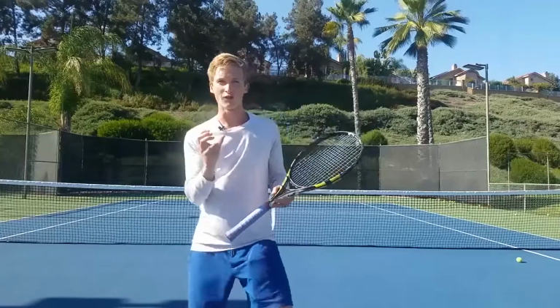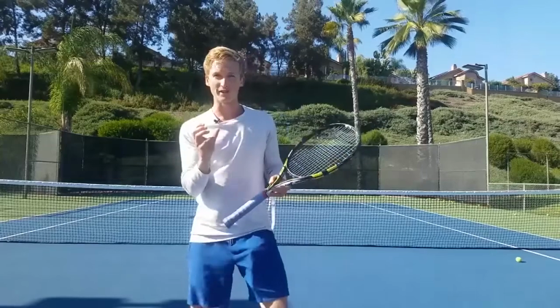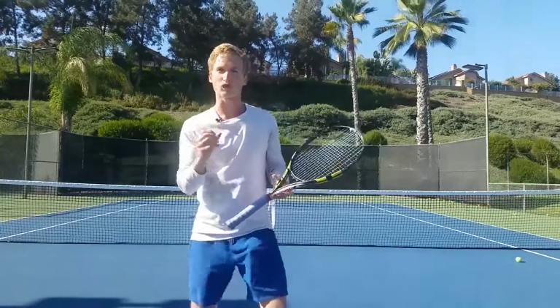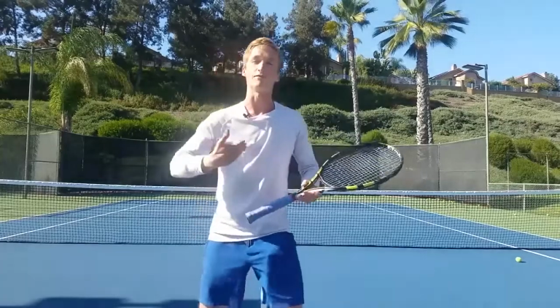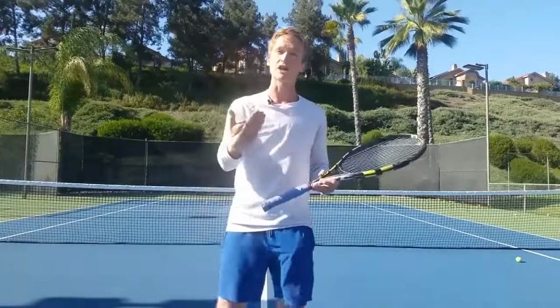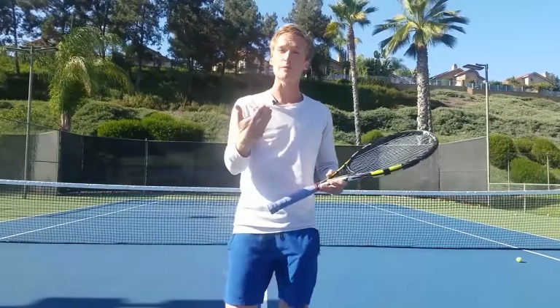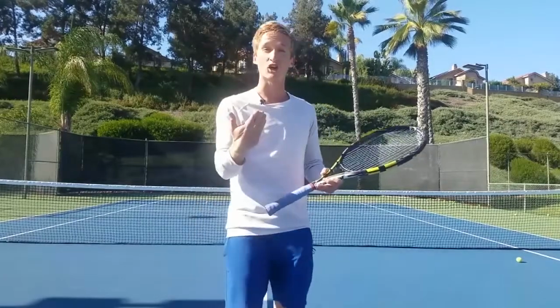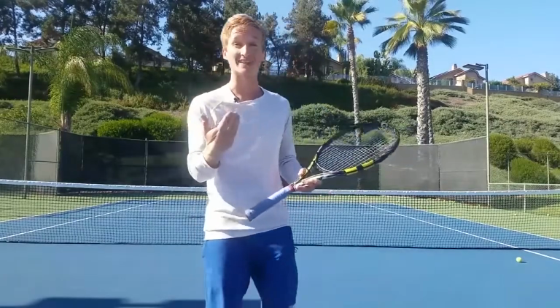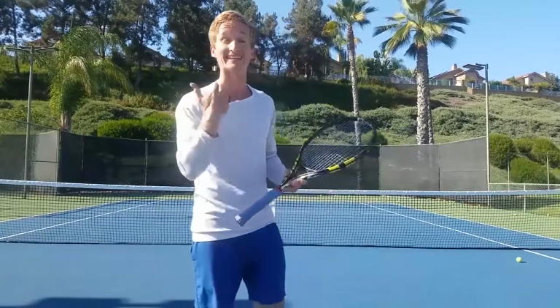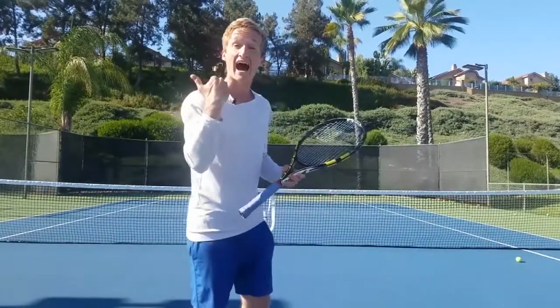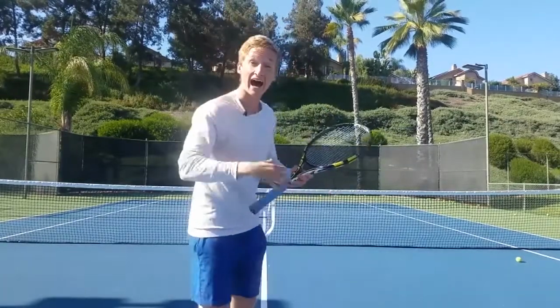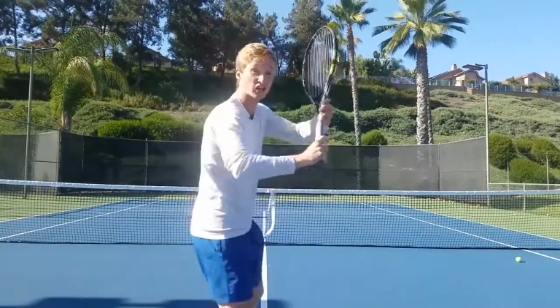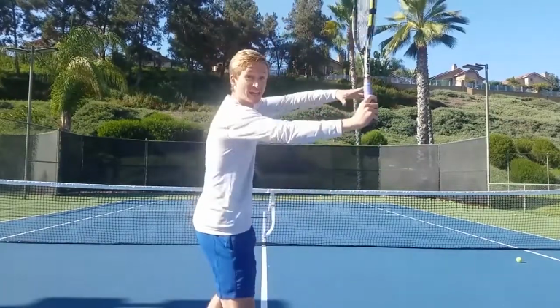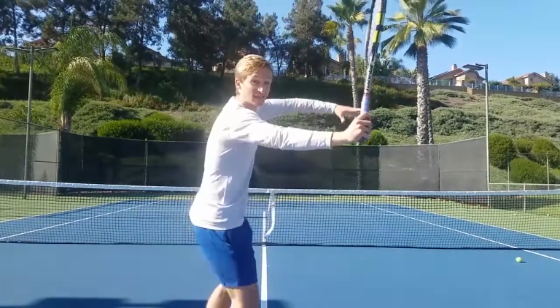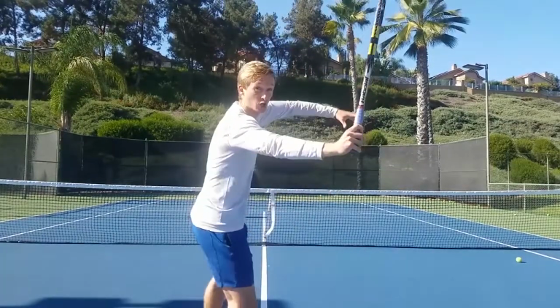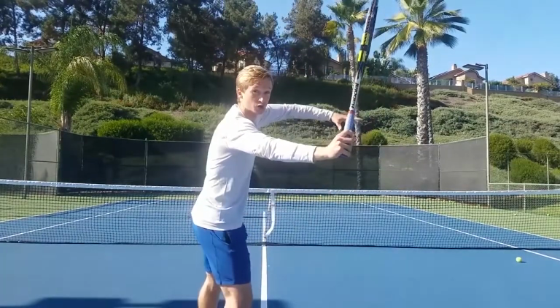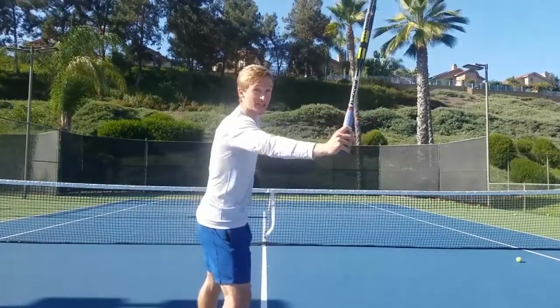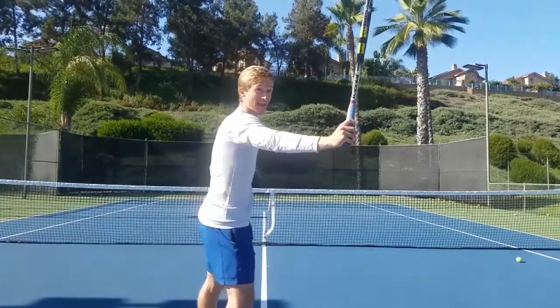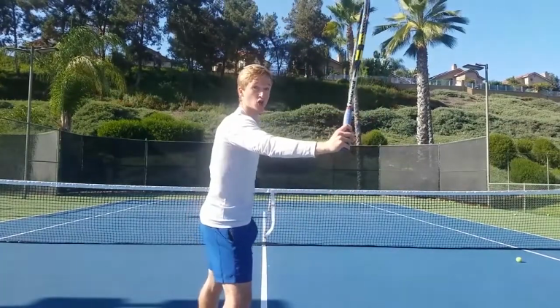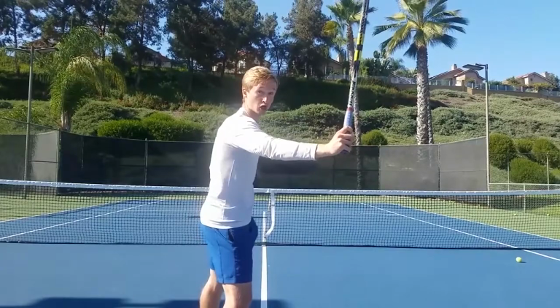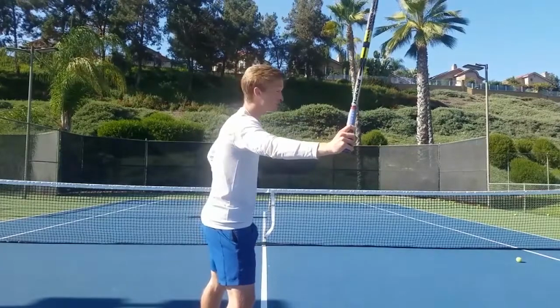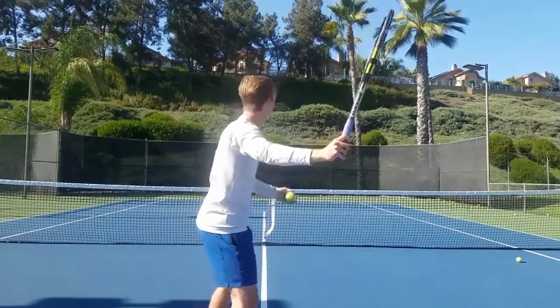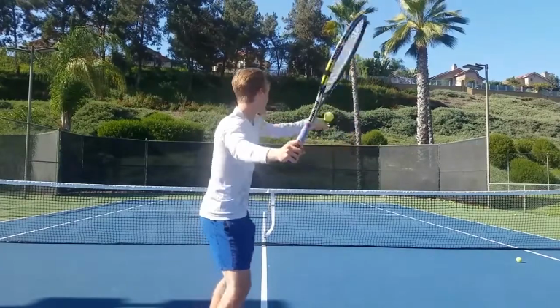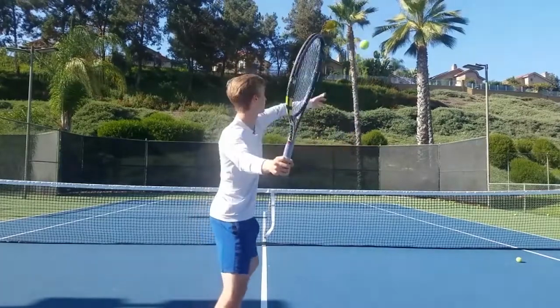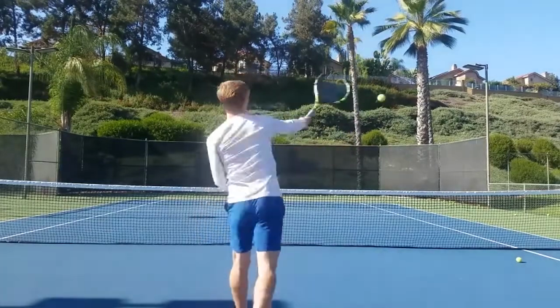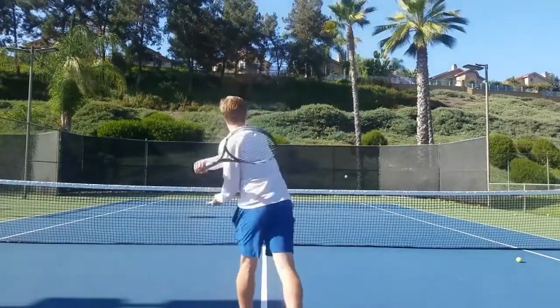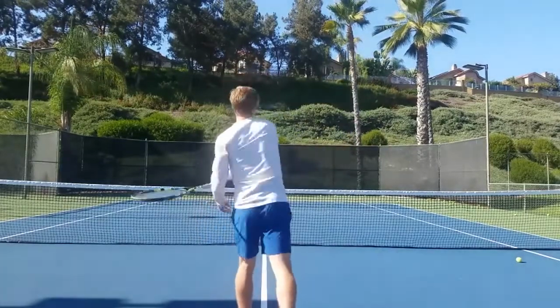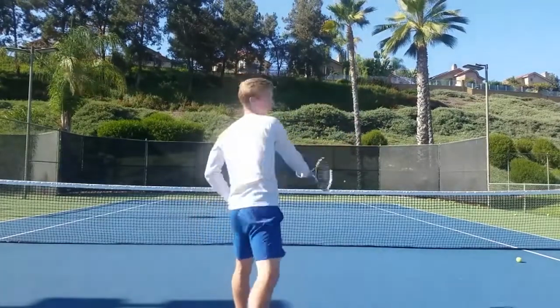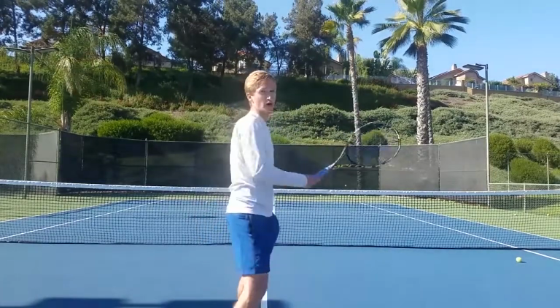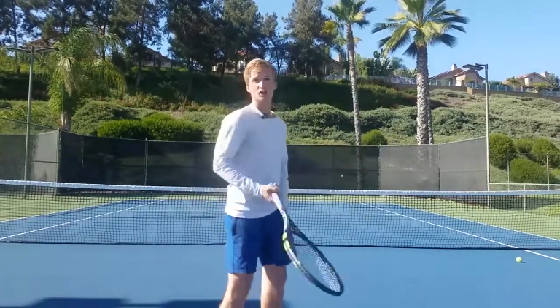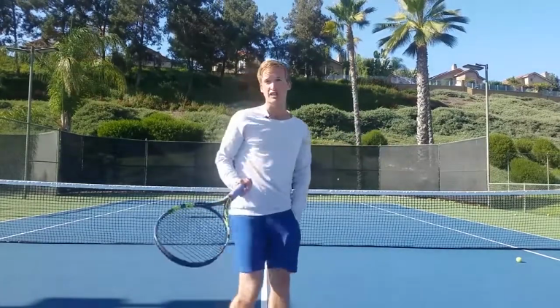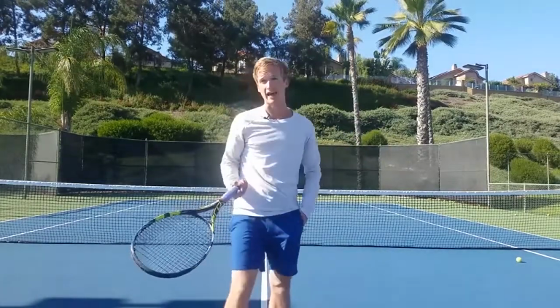On the dip drive, you're going to be making contact higher and closer to the net, crushing the ball down into the court, just like that.